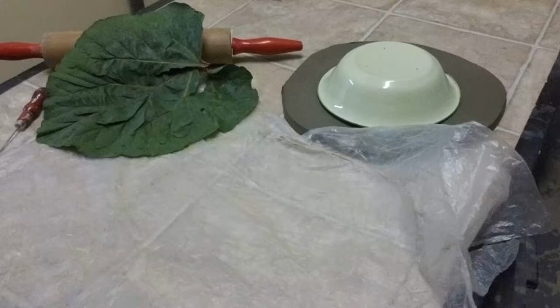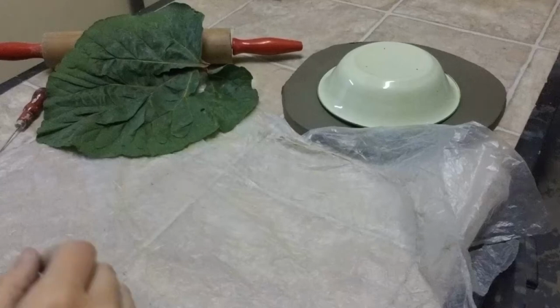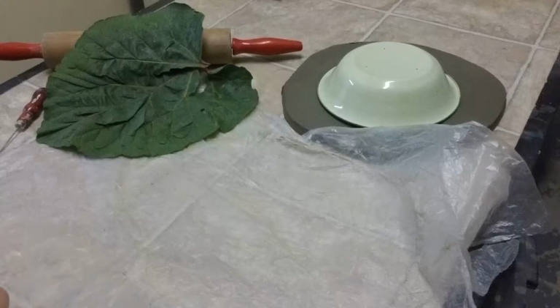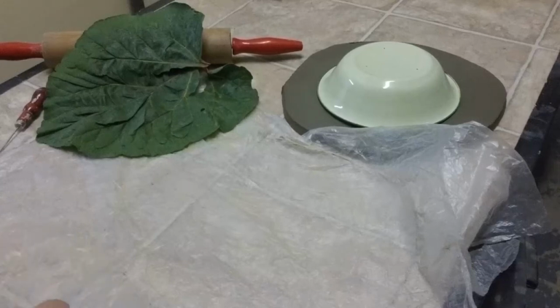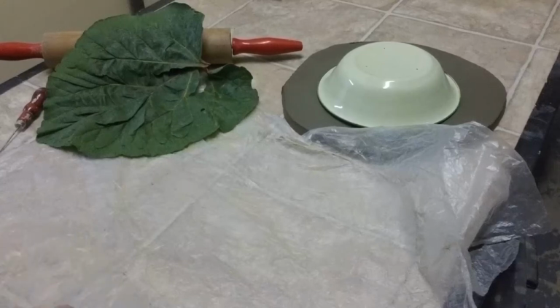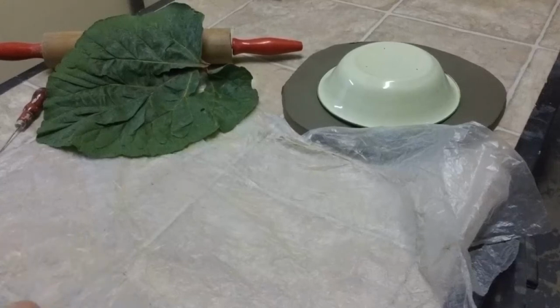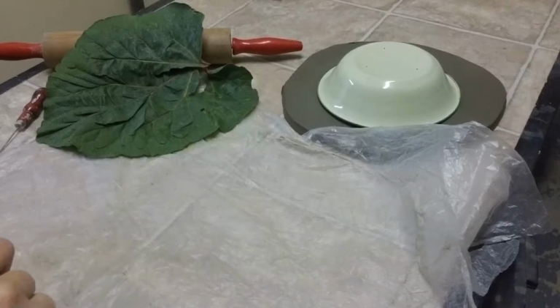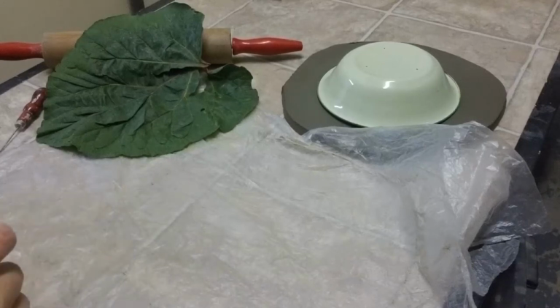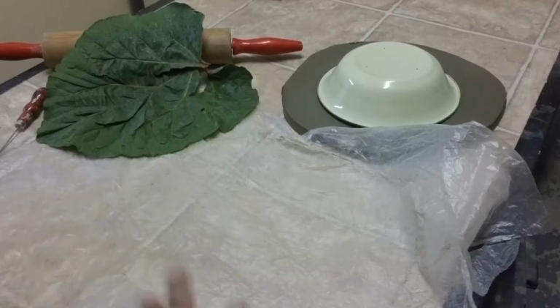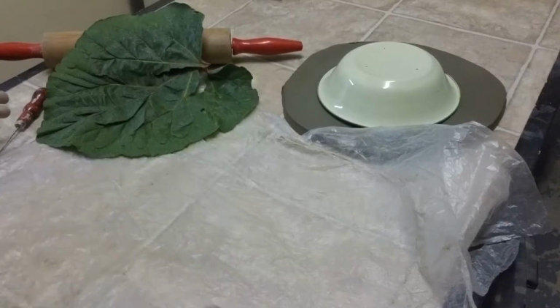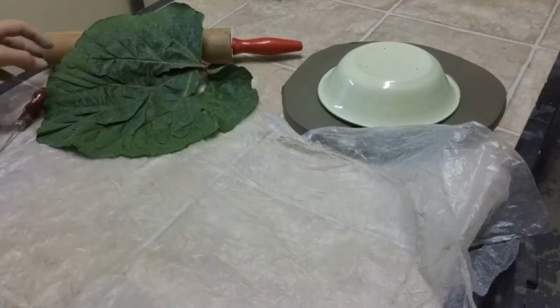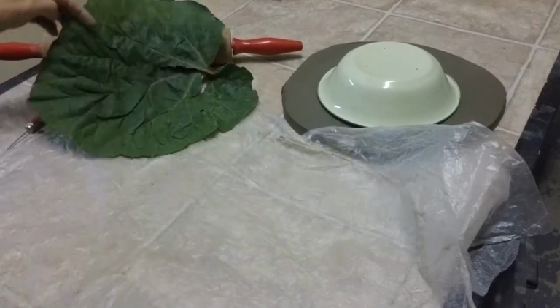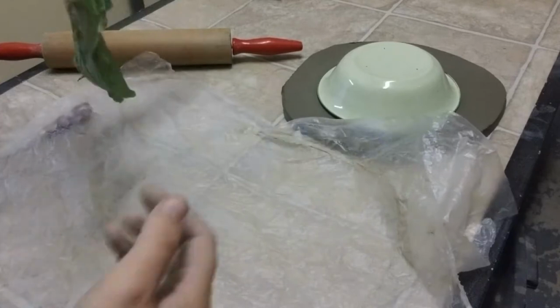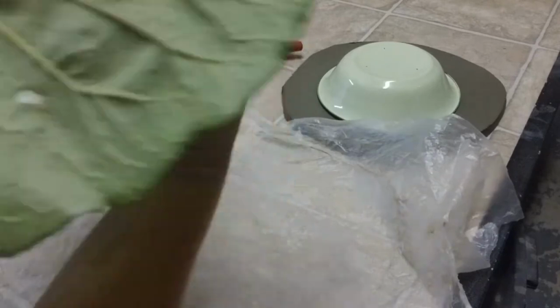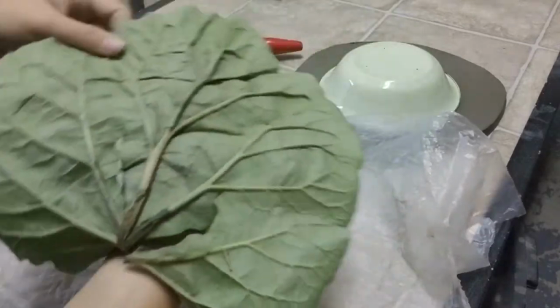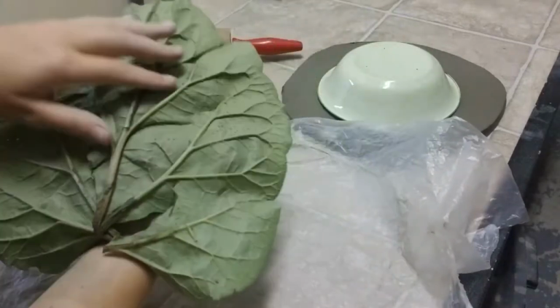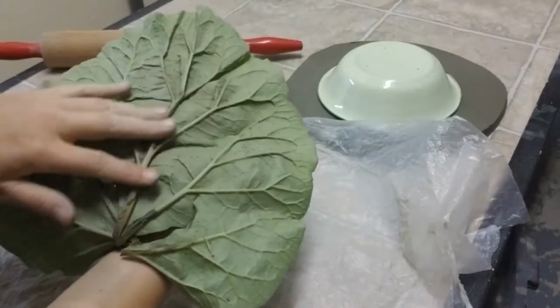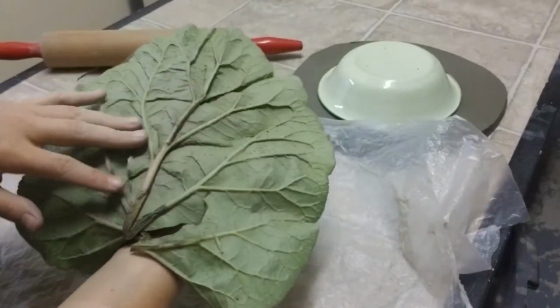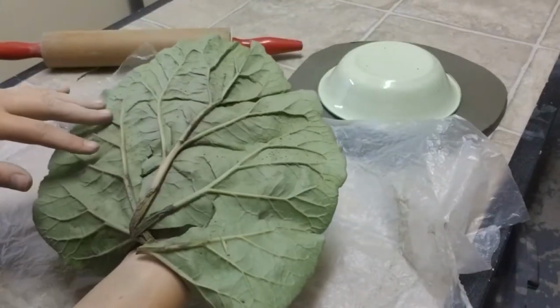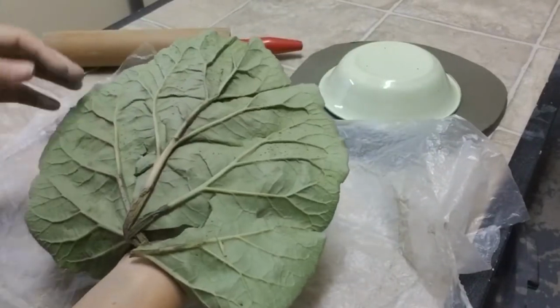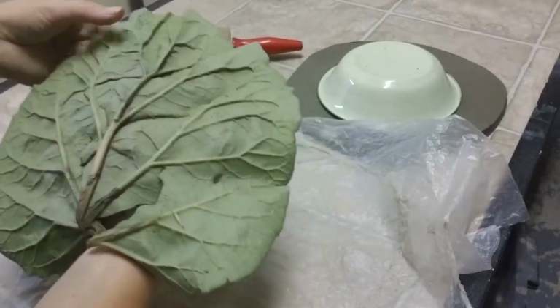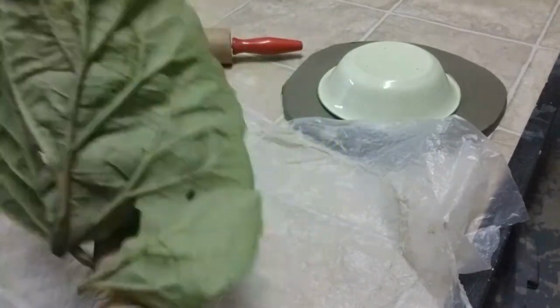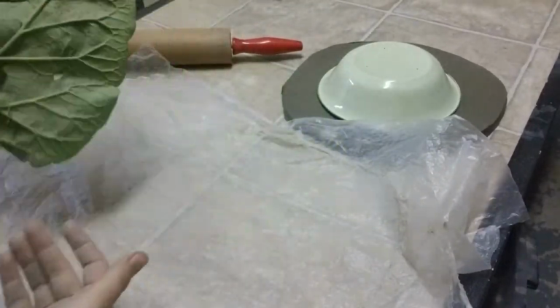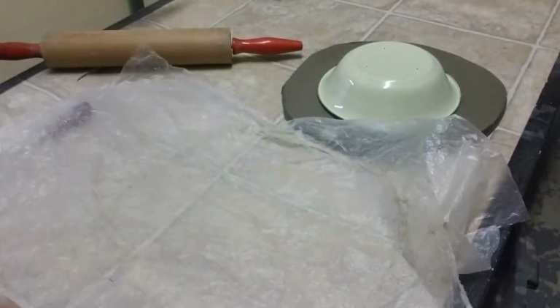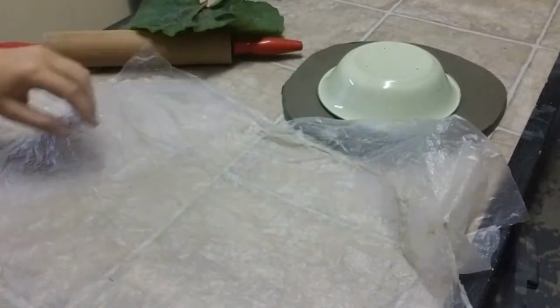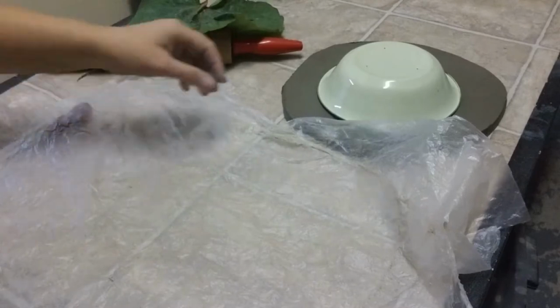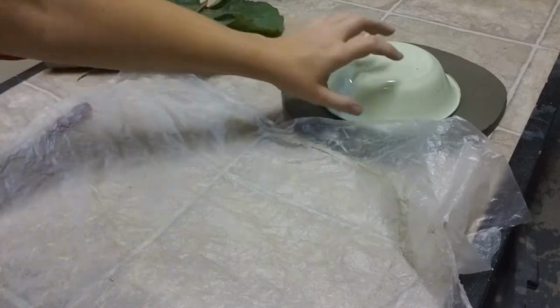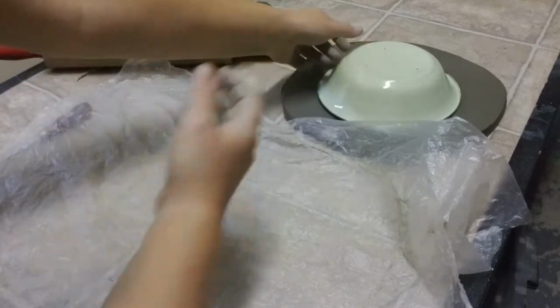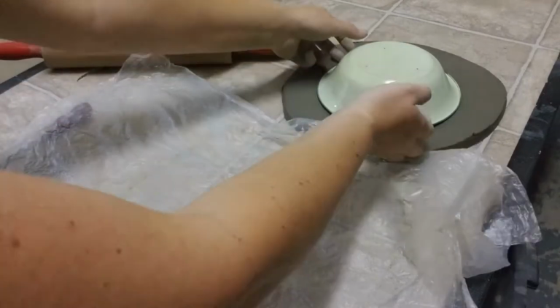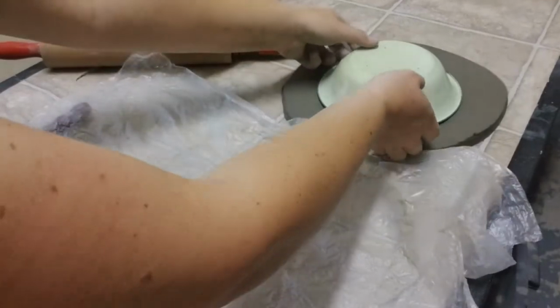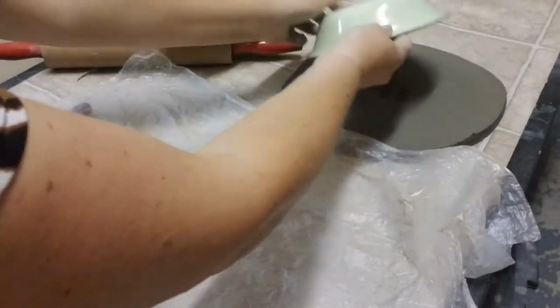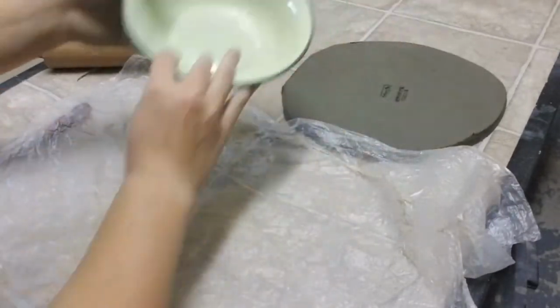Welcome back to the Athabasca Pottery Club. Today we're going to be doing a rhubarb leaf. Quite often you get these leaves with these beautiful veins on them and they look just as good in pottery. So we're going to do a bowl this time.